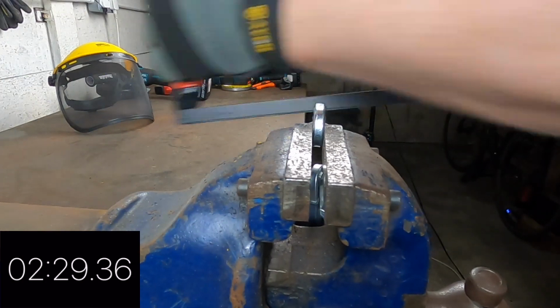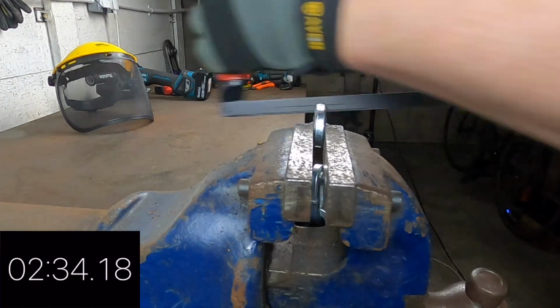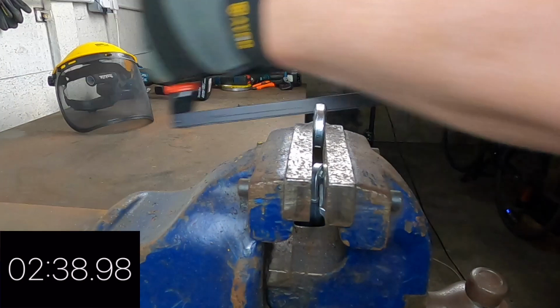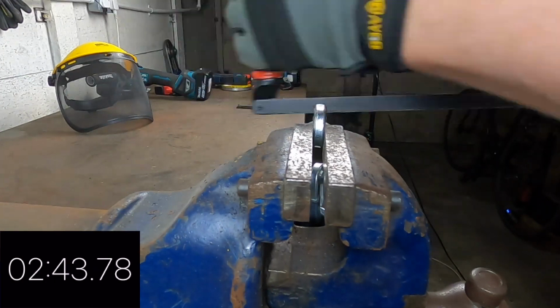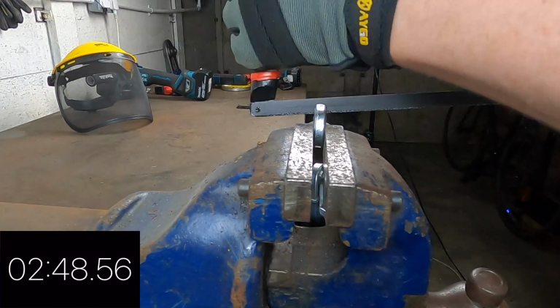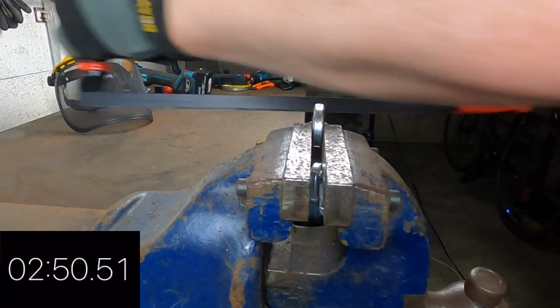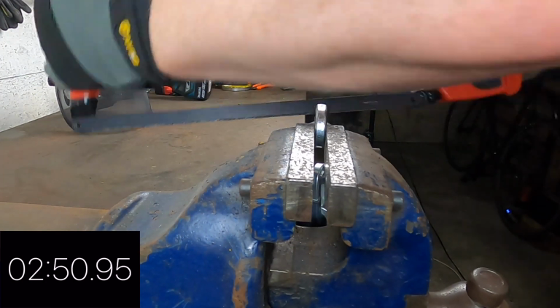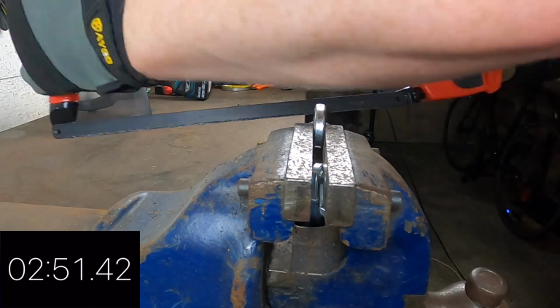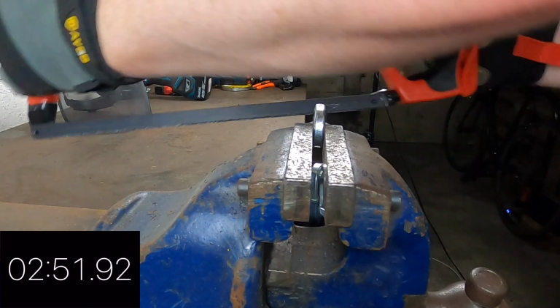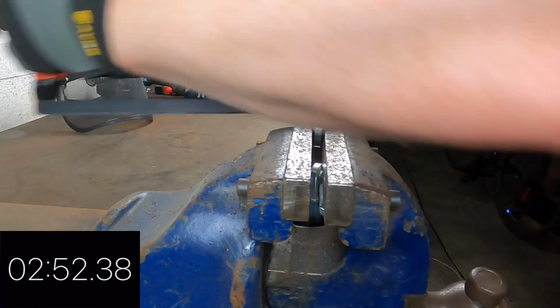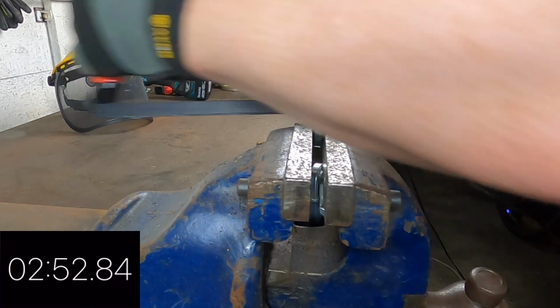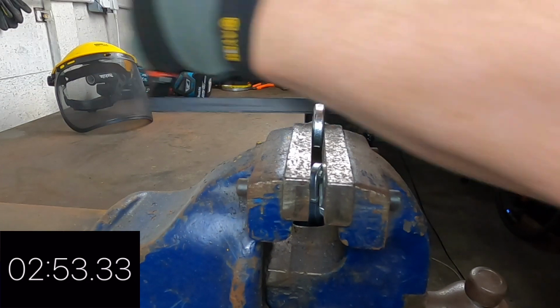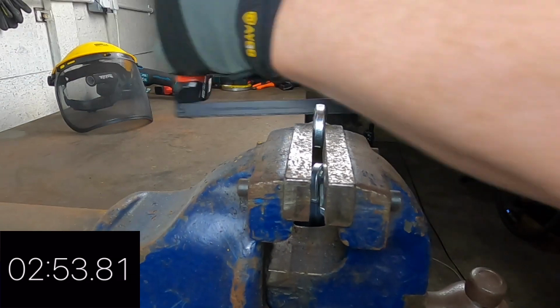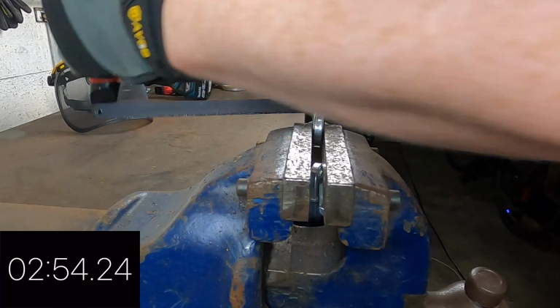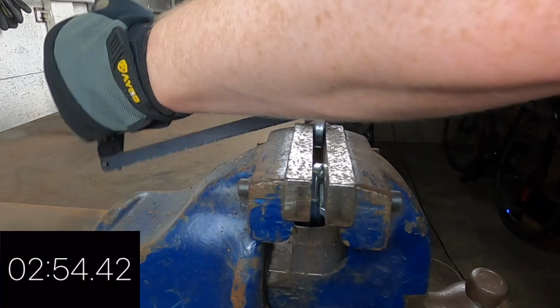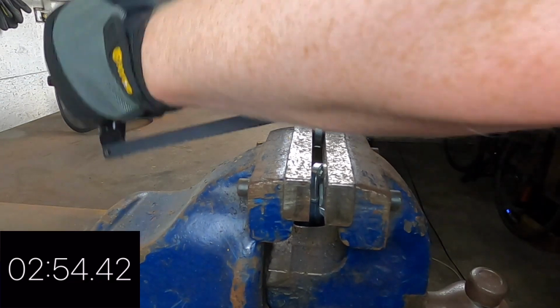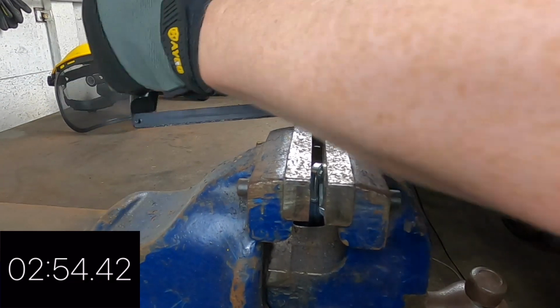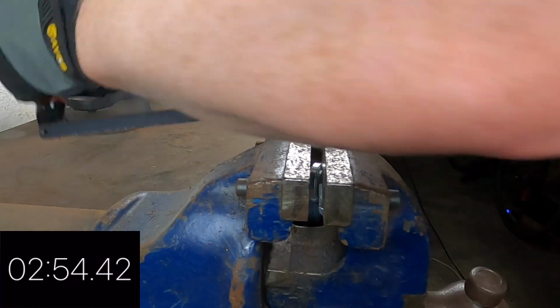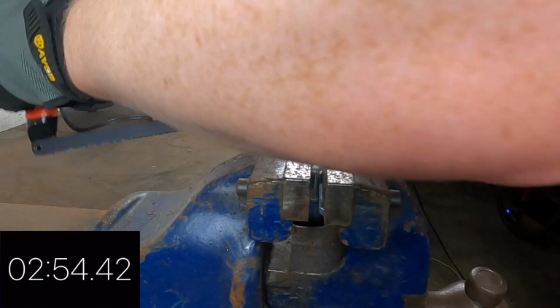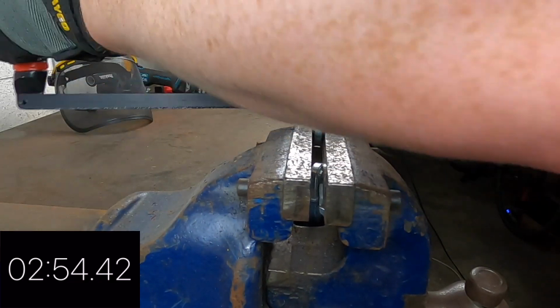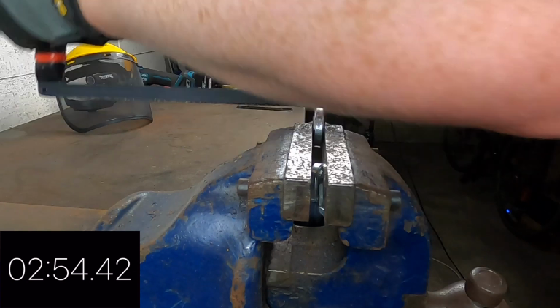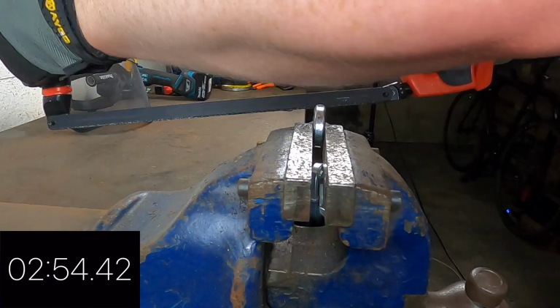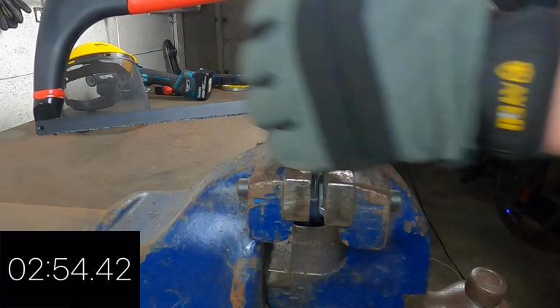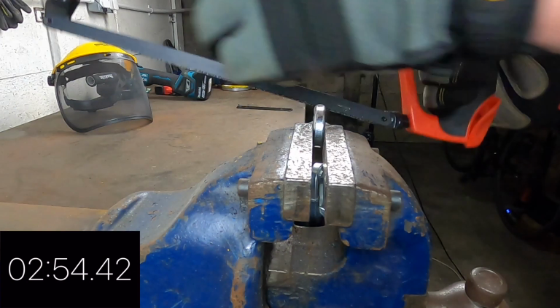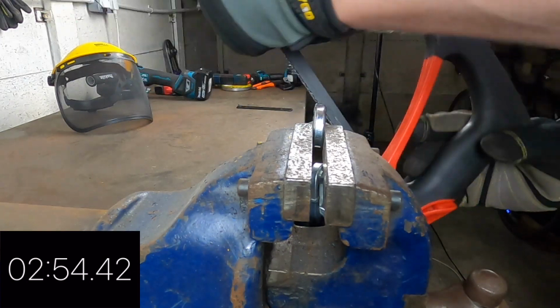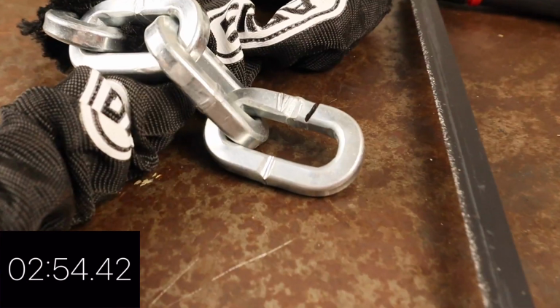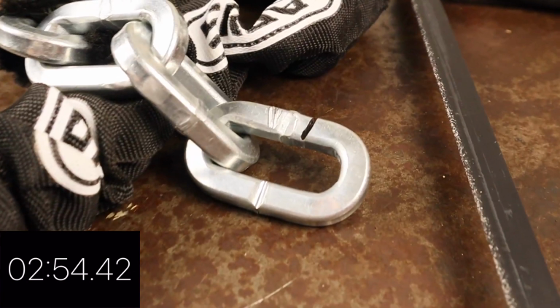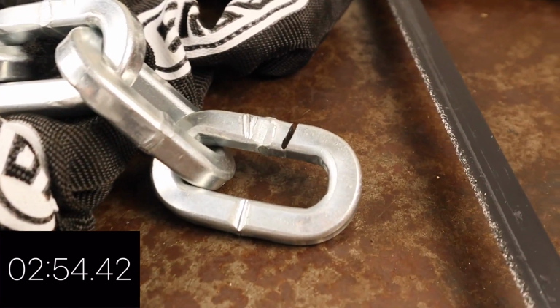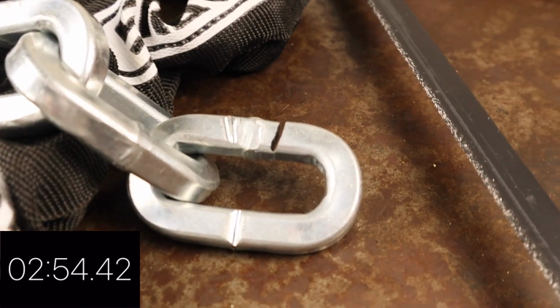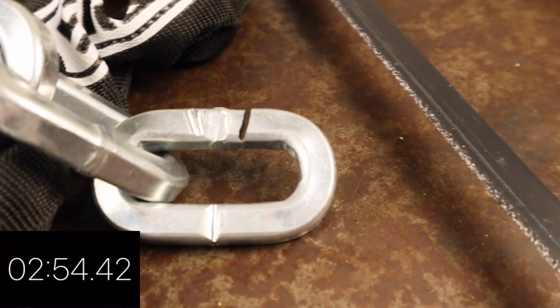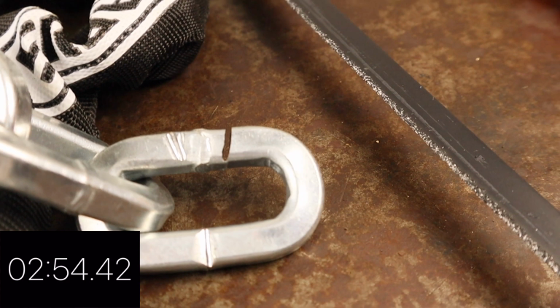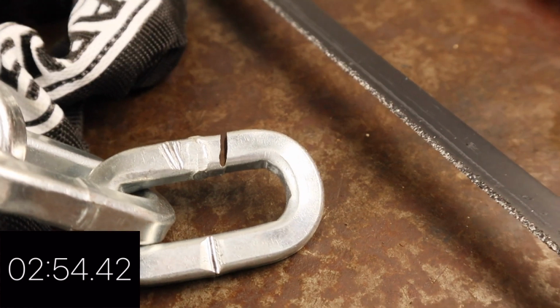As I got to the end of the first cut in the 8900, the link tightened slightly on my hacksaw blade preventing me from continuing, but as you can see the remaining metal left to cut was paper thin. A total cutting time here of 2 minutes 54 seconds.